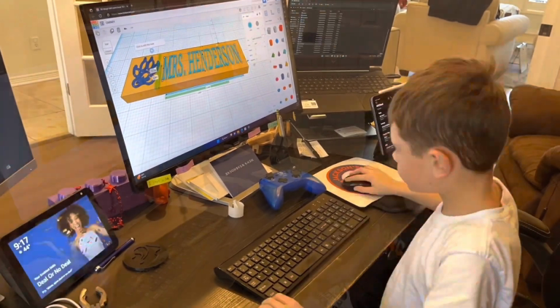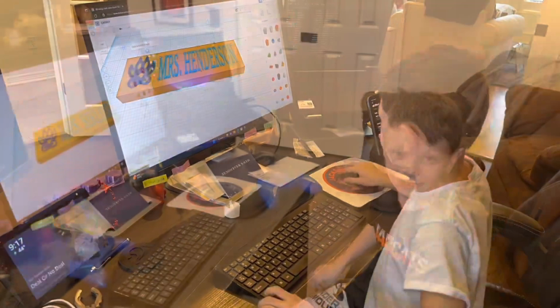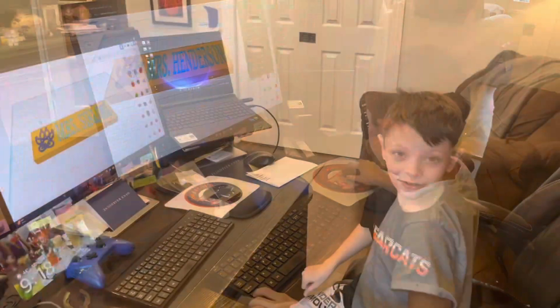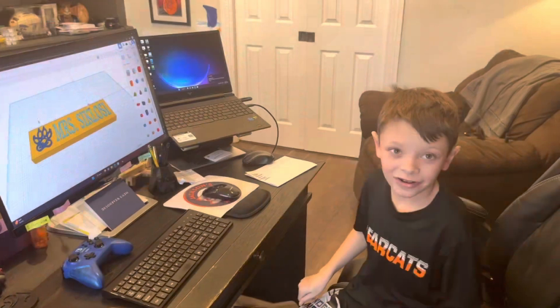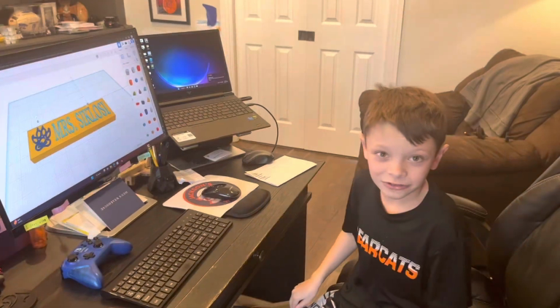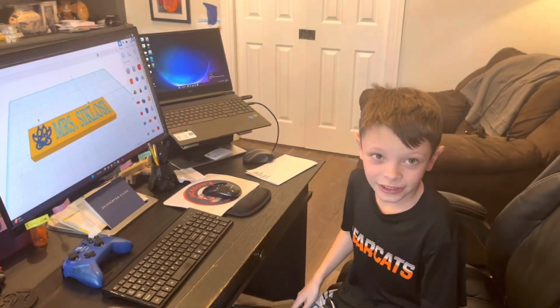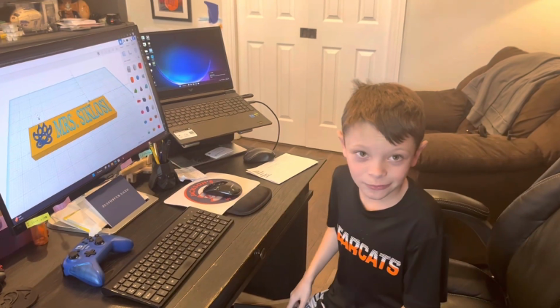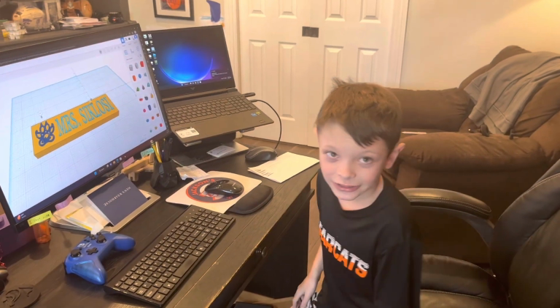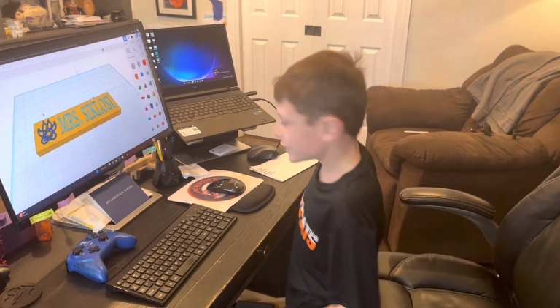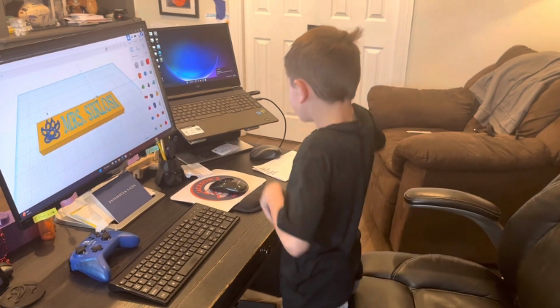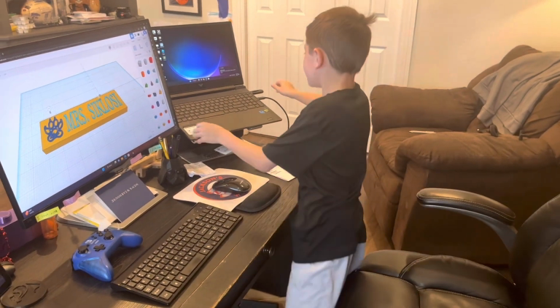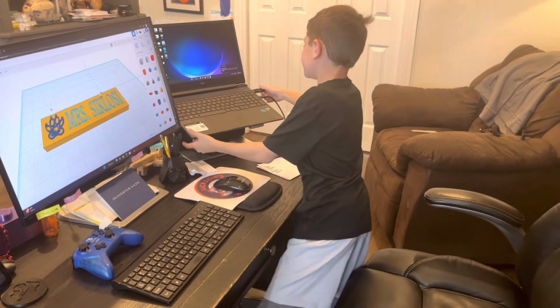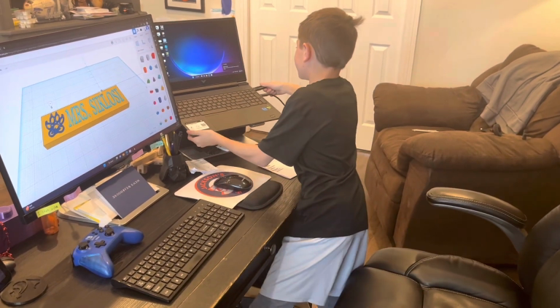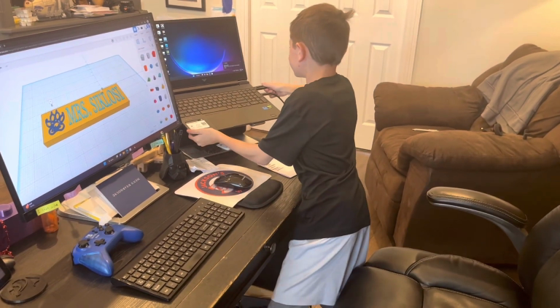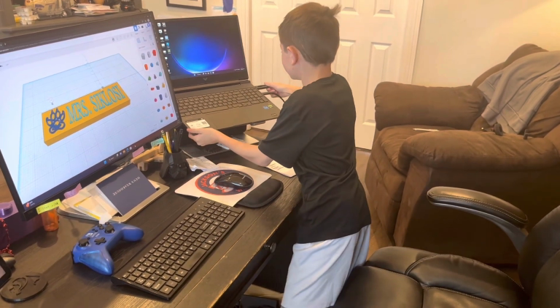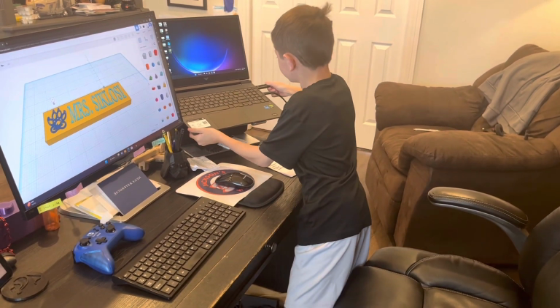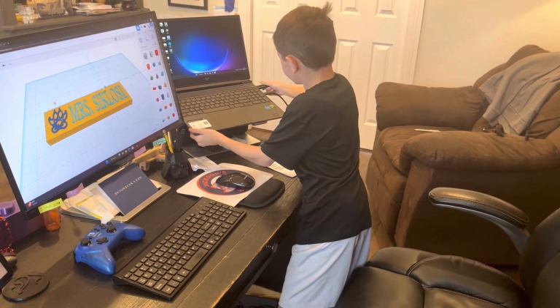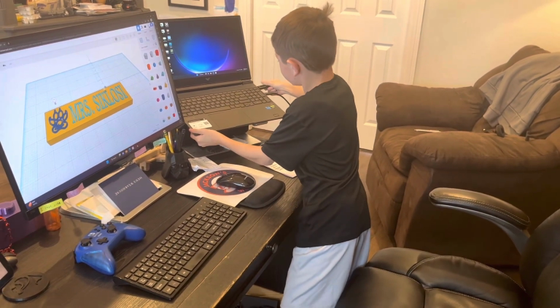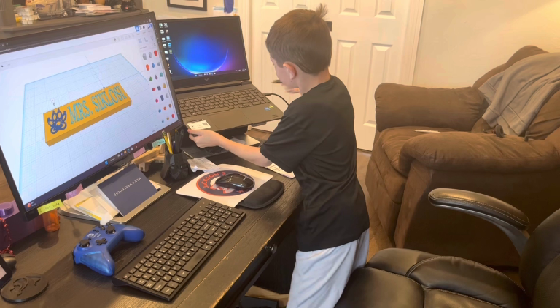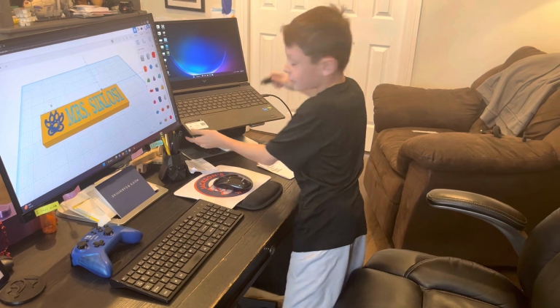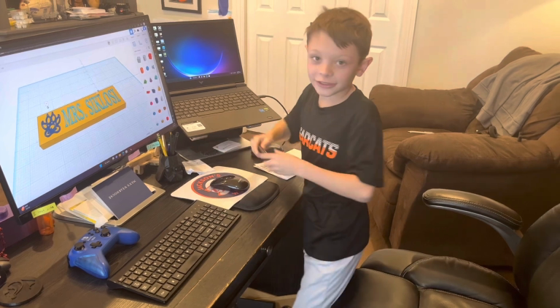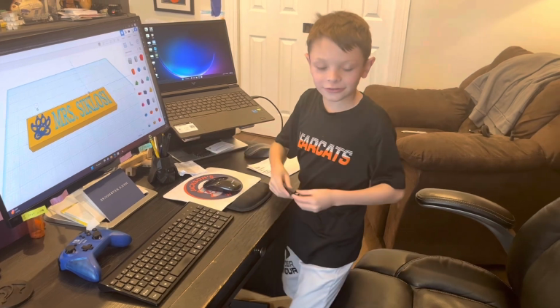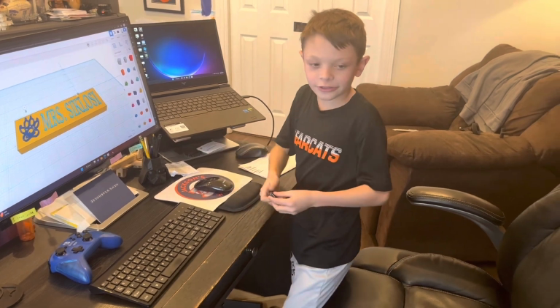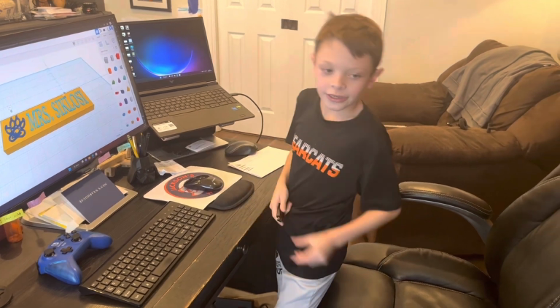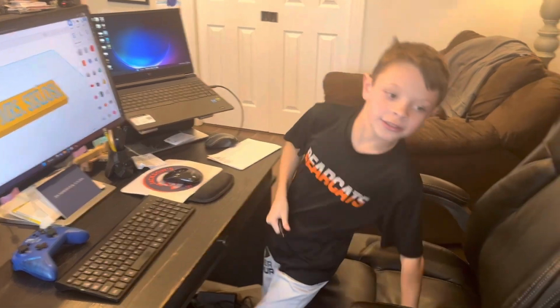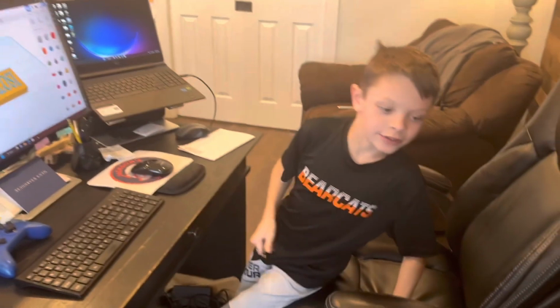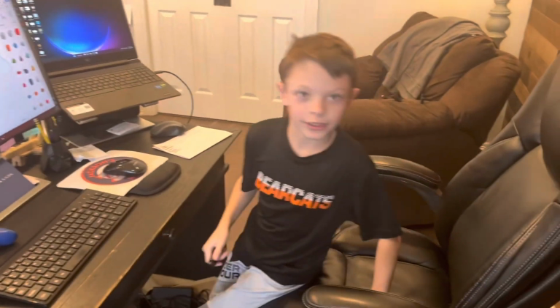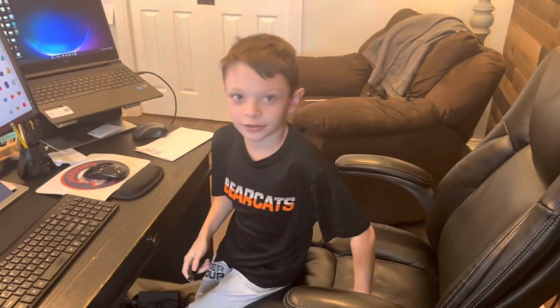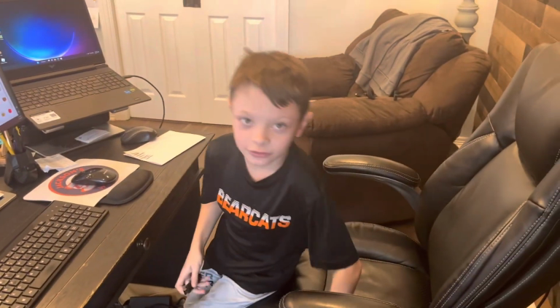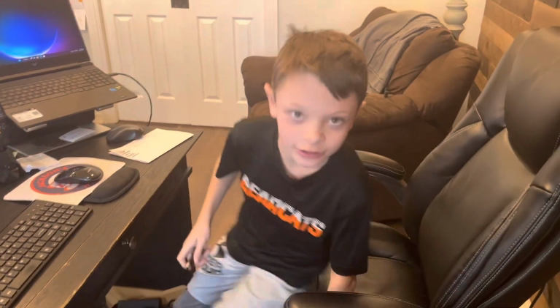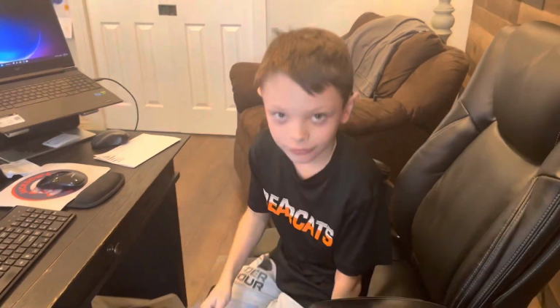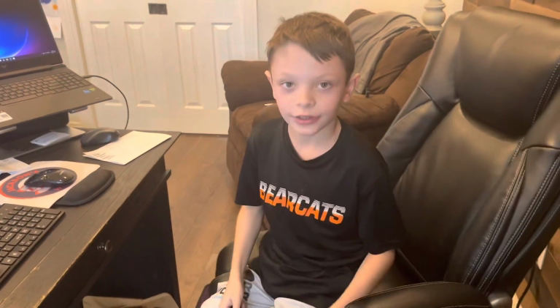Now that all the files are saved on my desk, I'm ready to take it to school and give it to my librarian so she can print them.